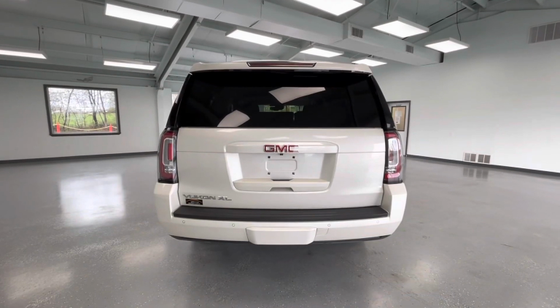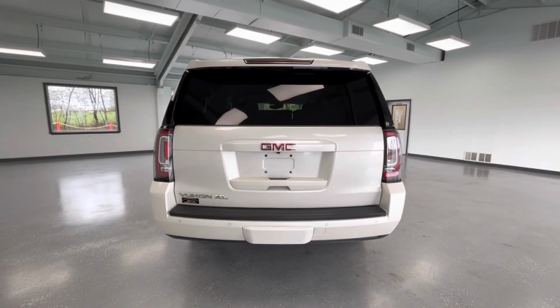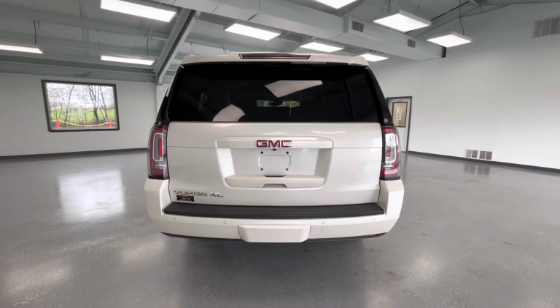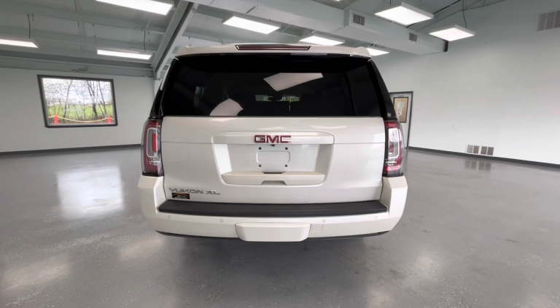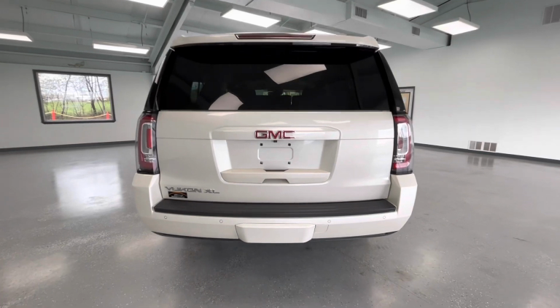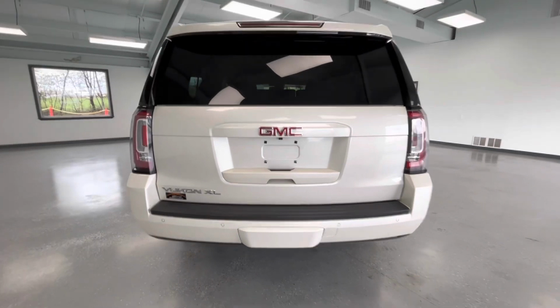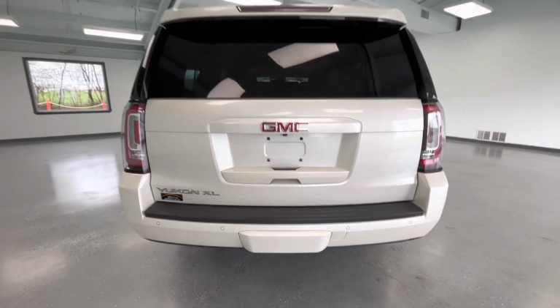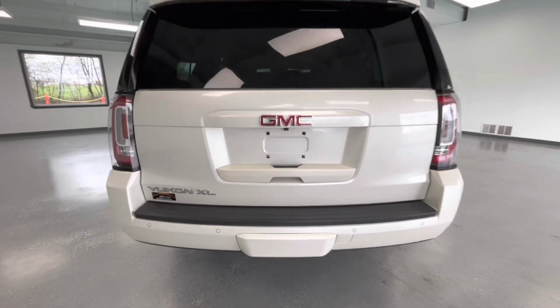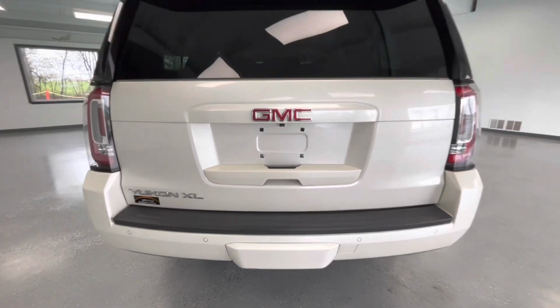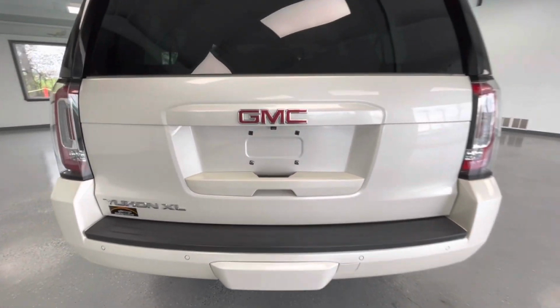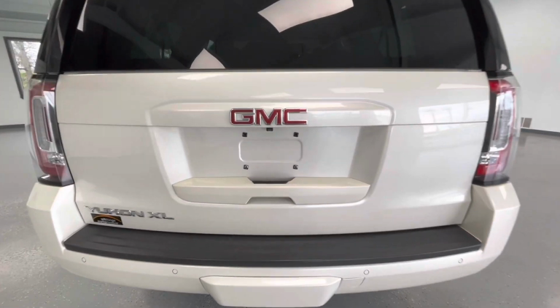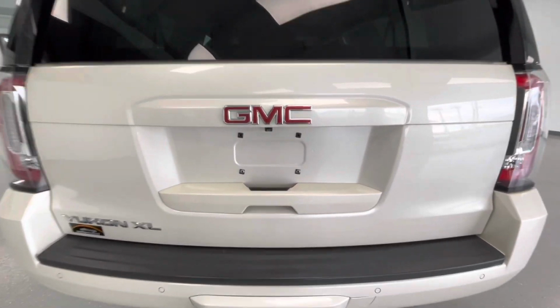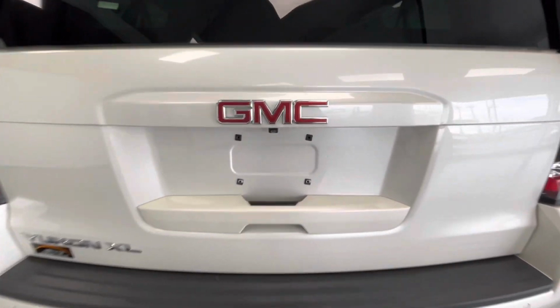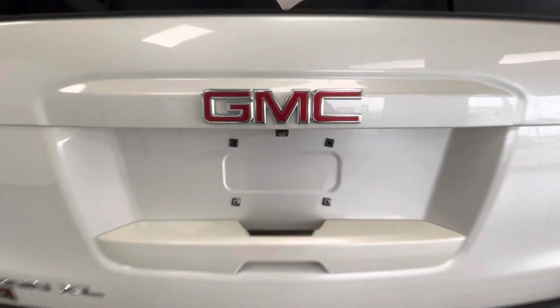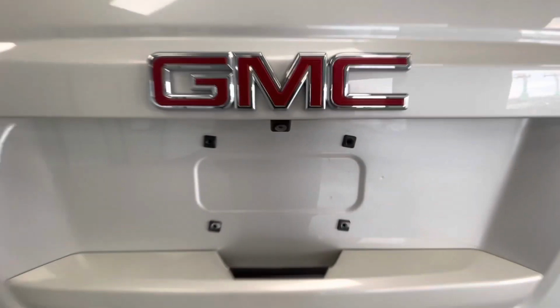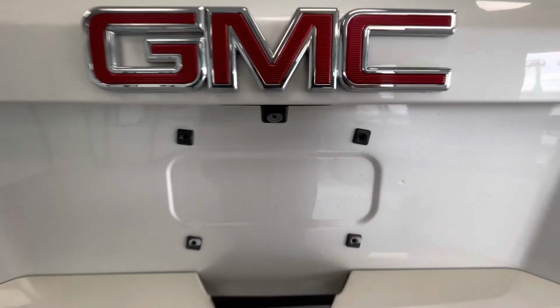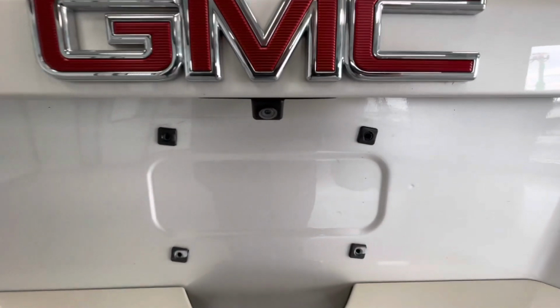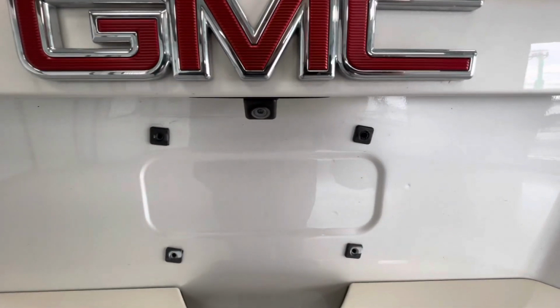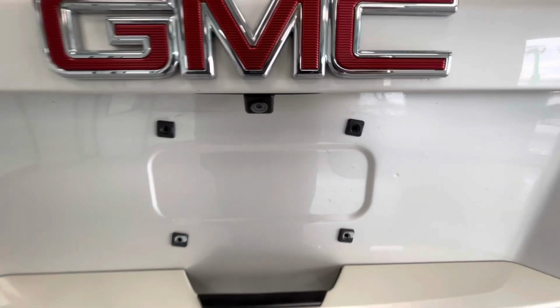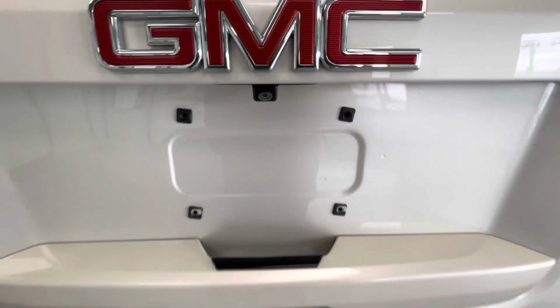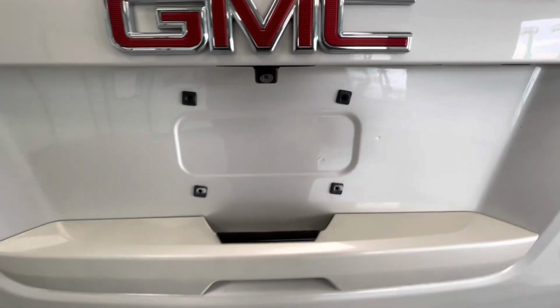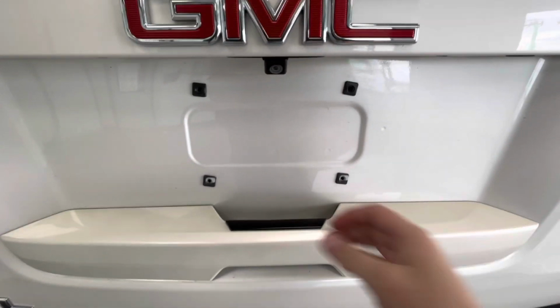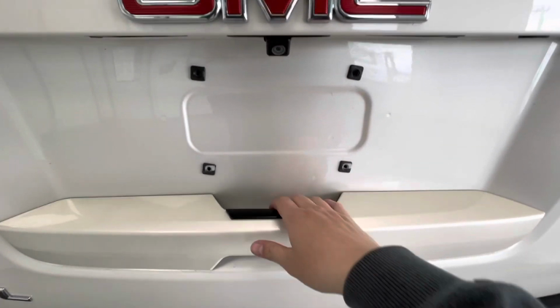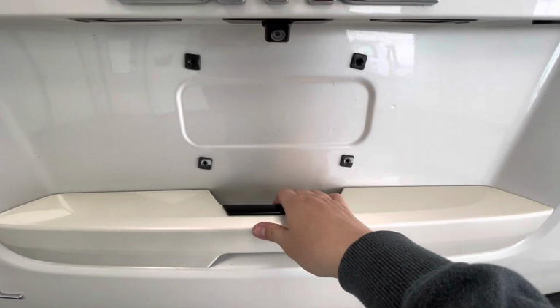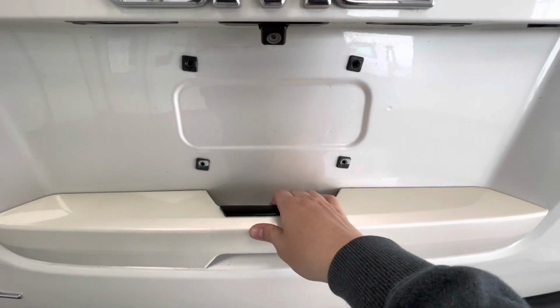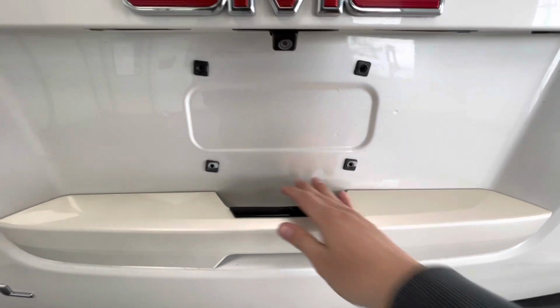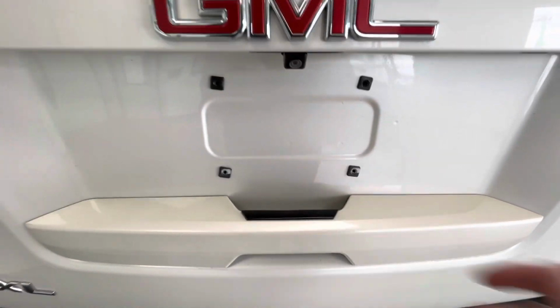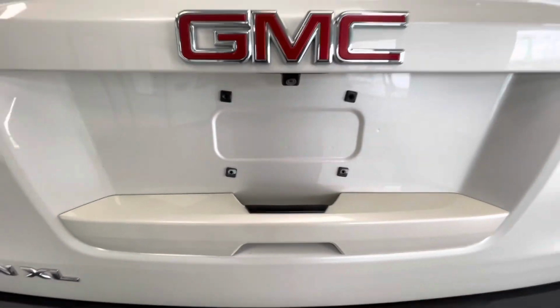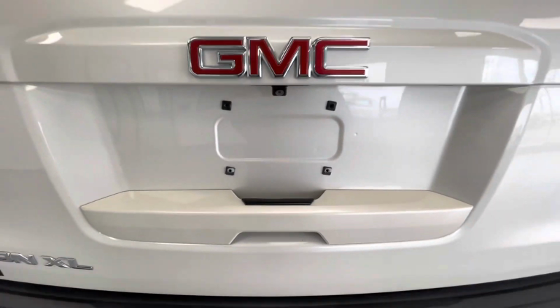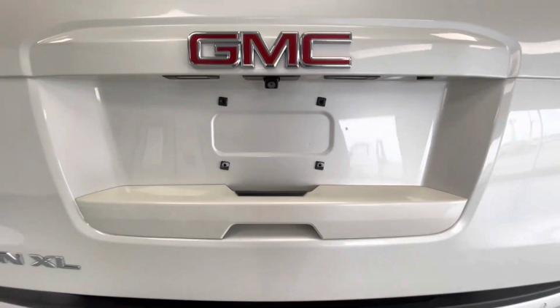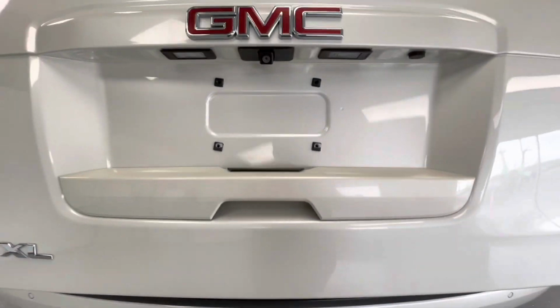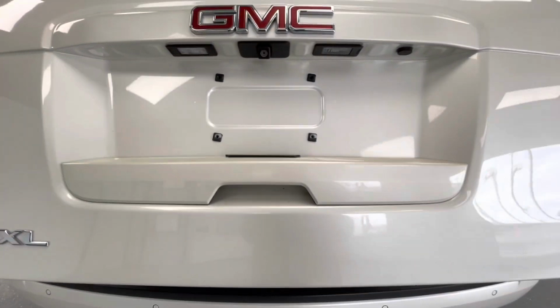Coming here to the rear, this vehicle is equipped with a hitch and receiver. It is also equipped with a backup camera. While we're back here, we'll go ahead and pop the trunk to show you guys the trunk size.